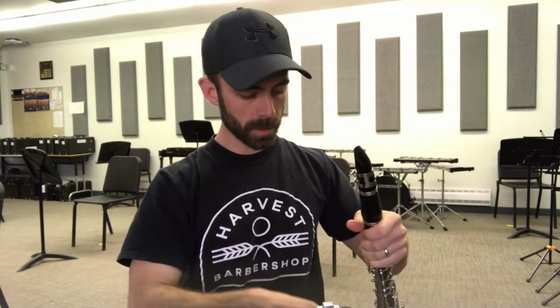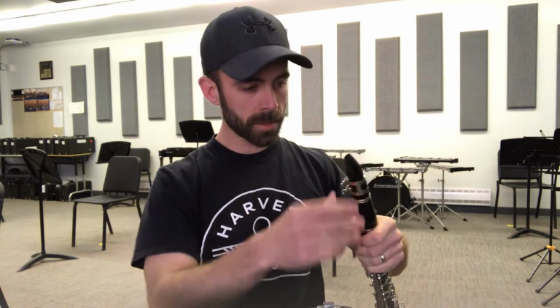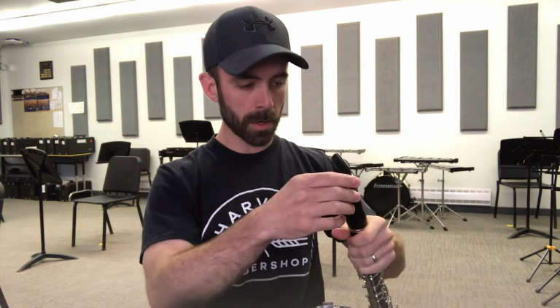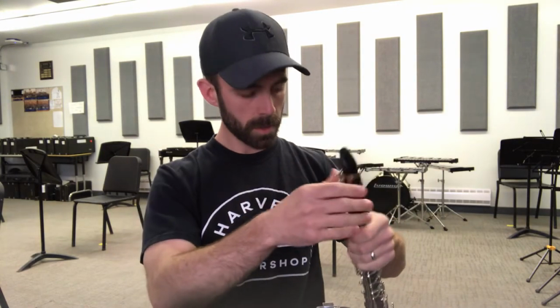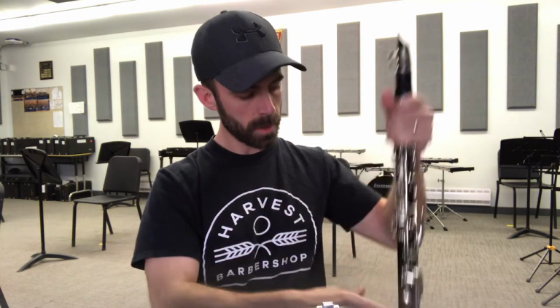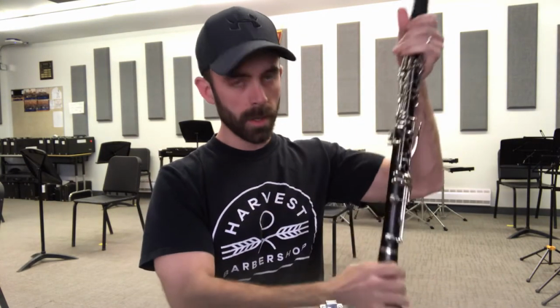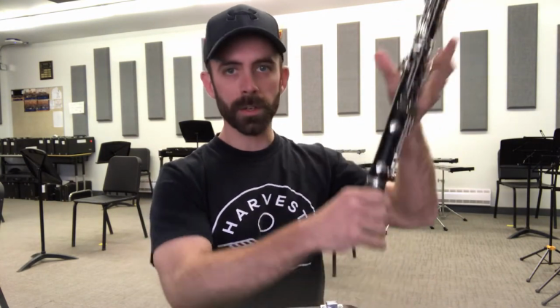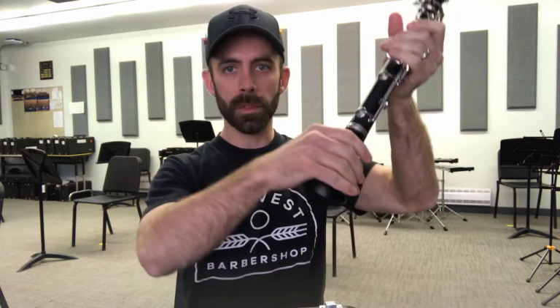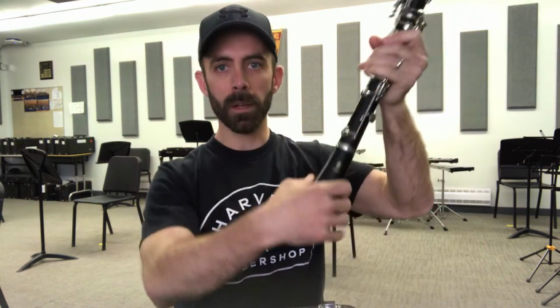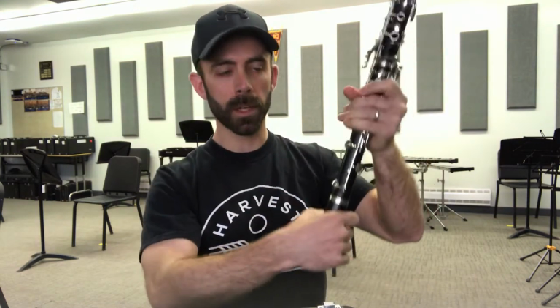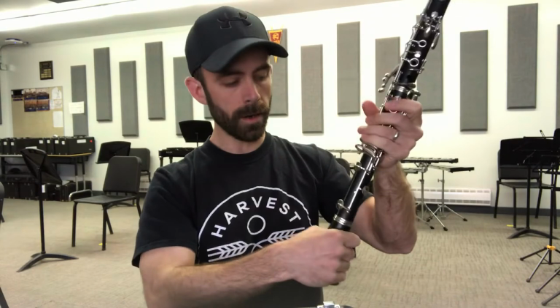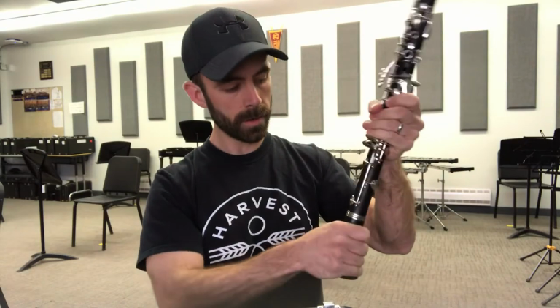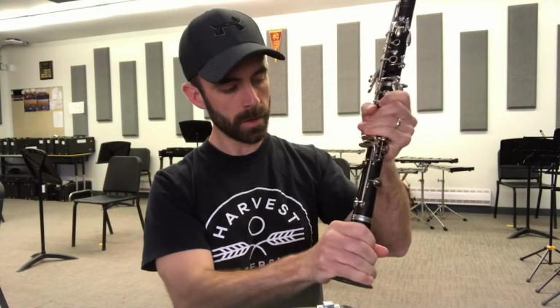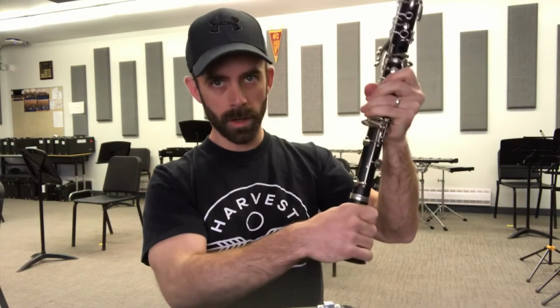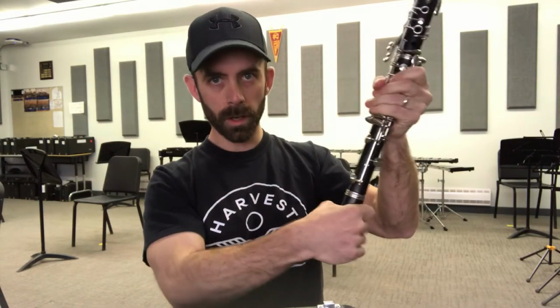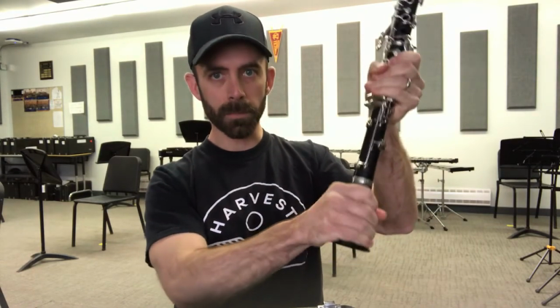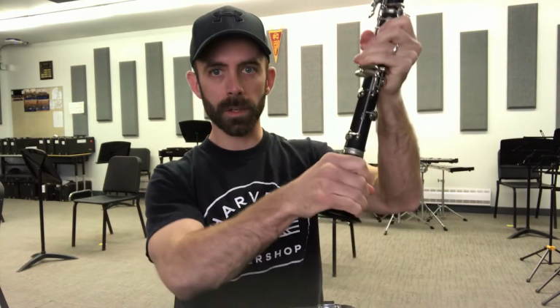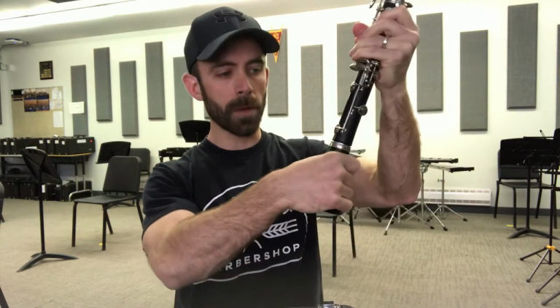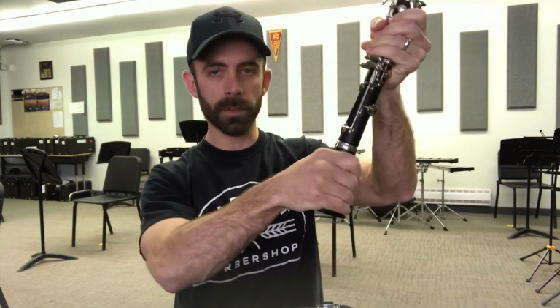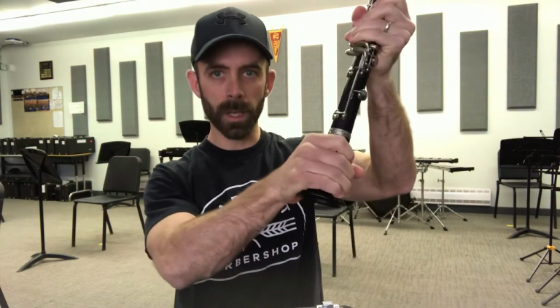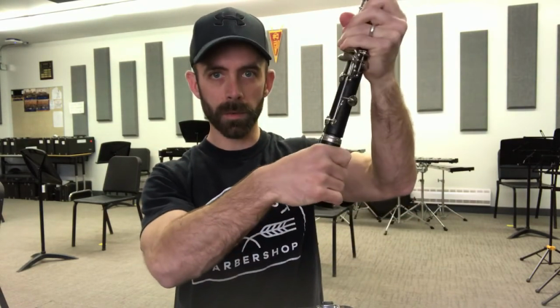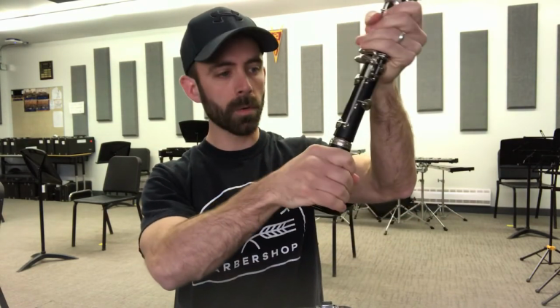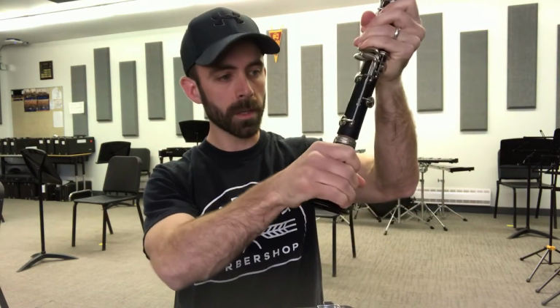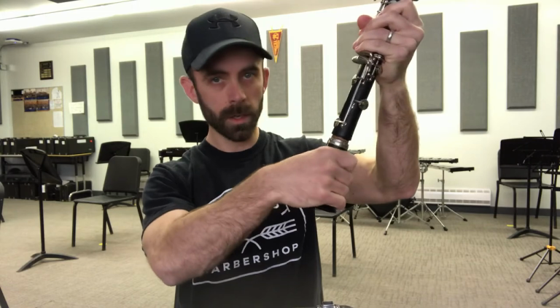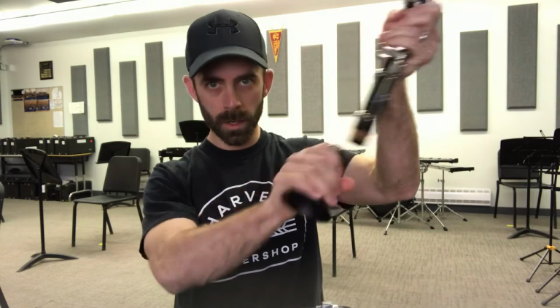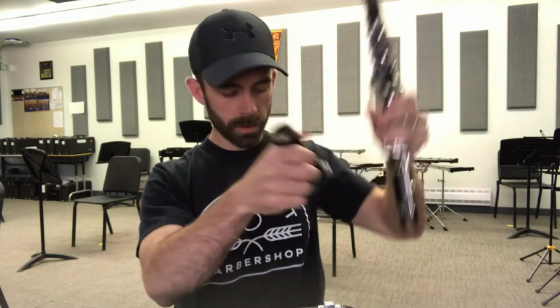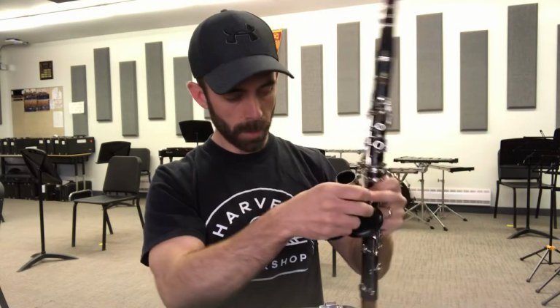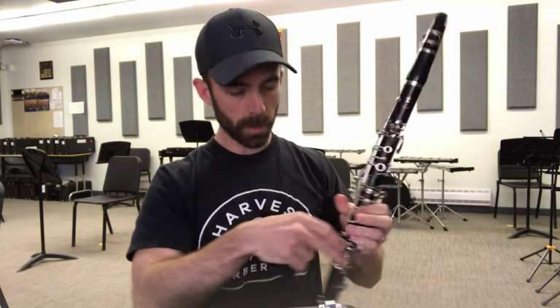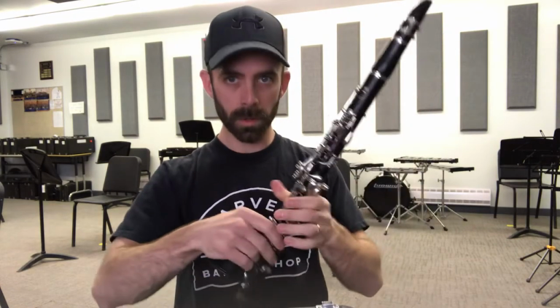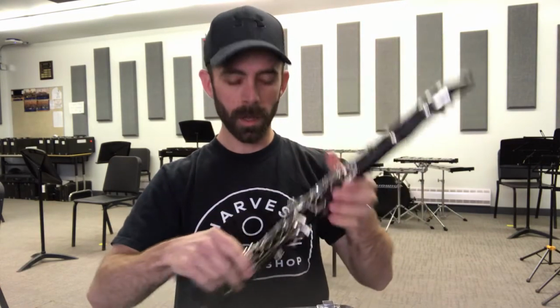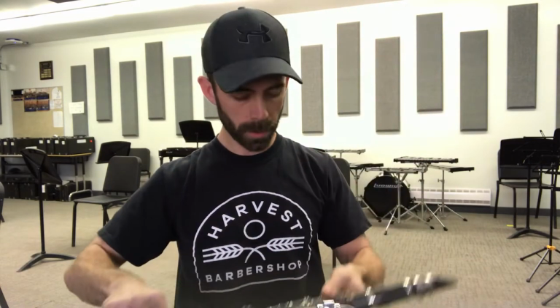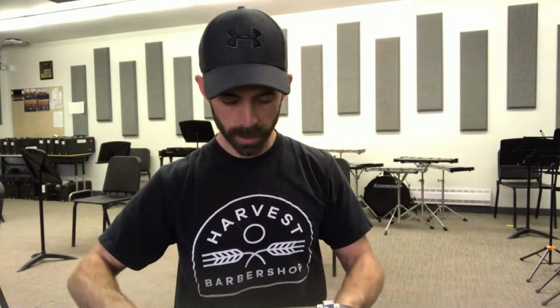The next thing I'm going to do — let's start with the bell. I'll take that off. All of these parts just come off by lightly twisting, just the opposite of what you do when you're putting it together.